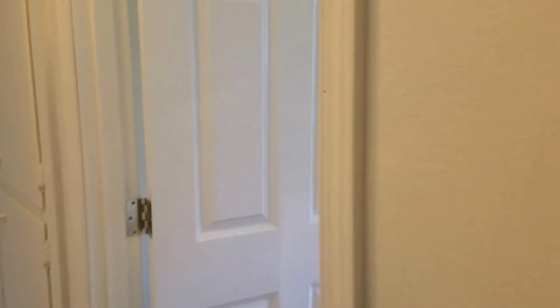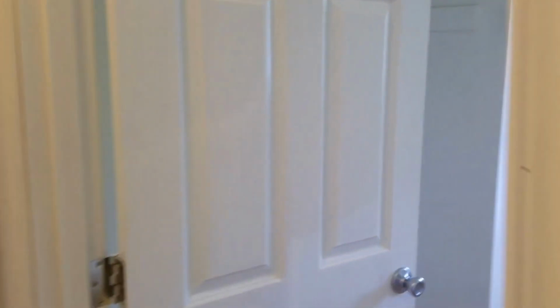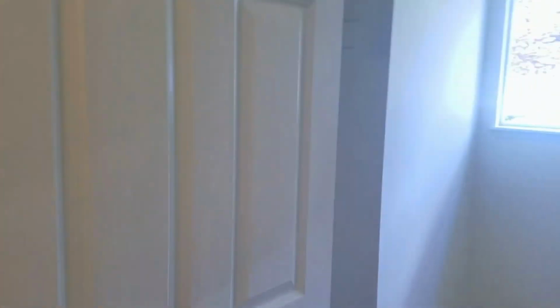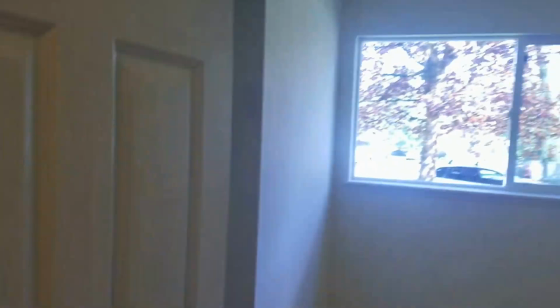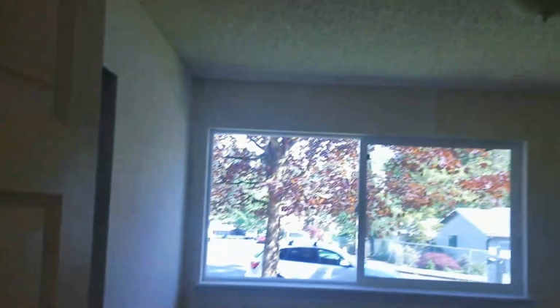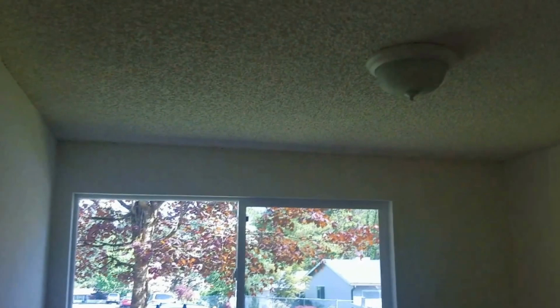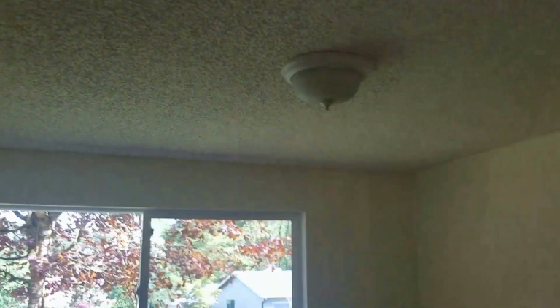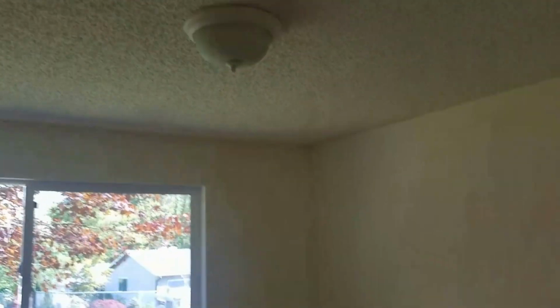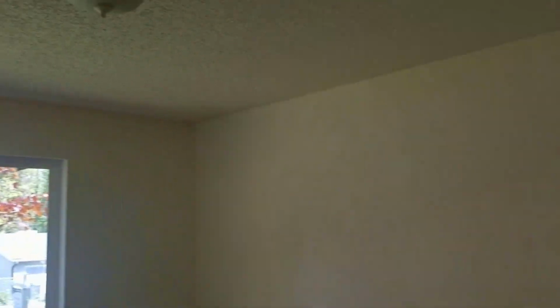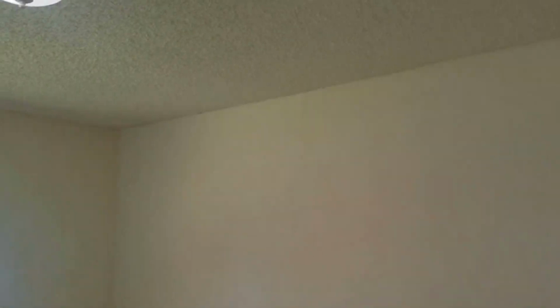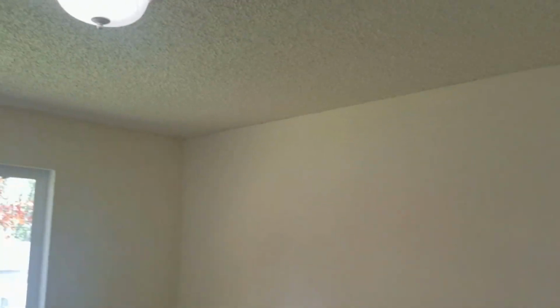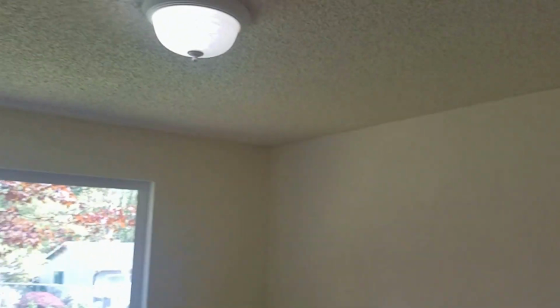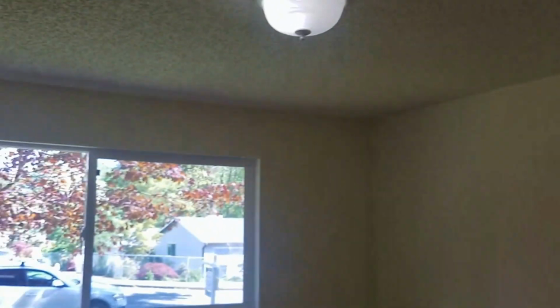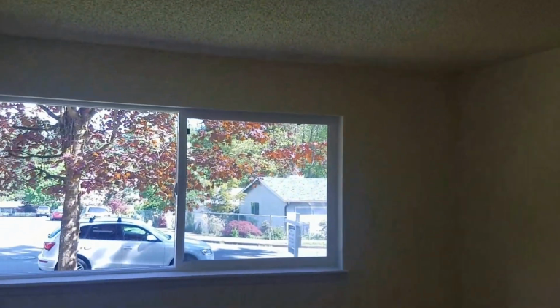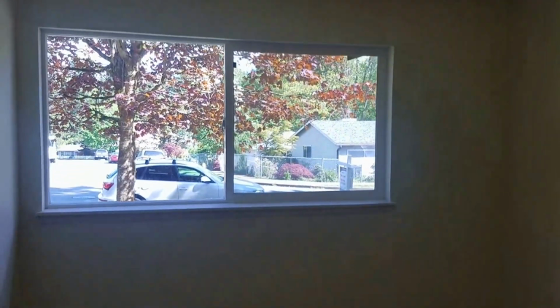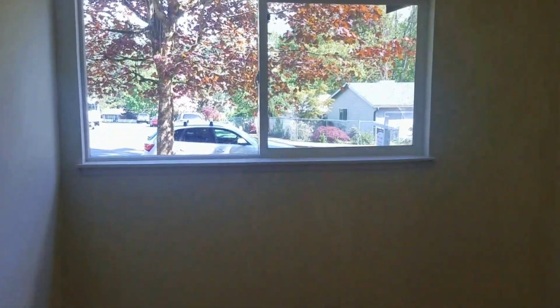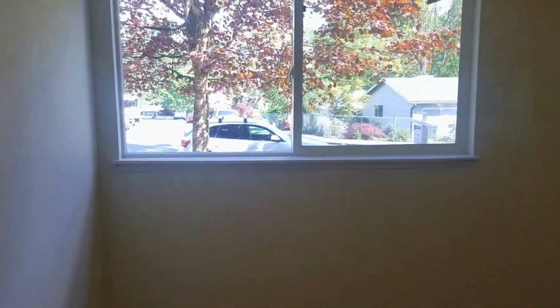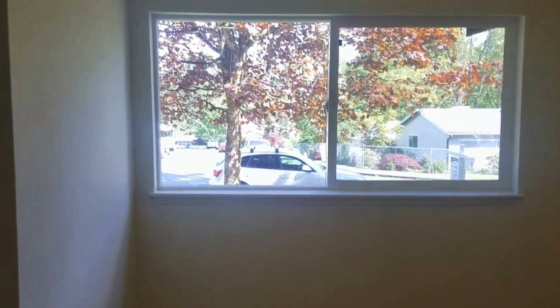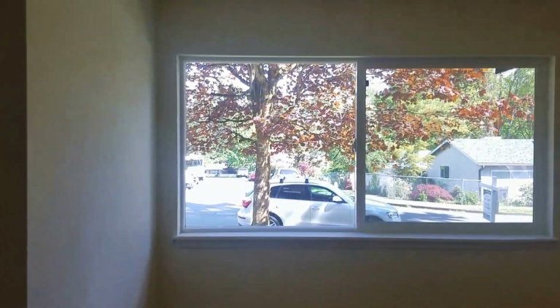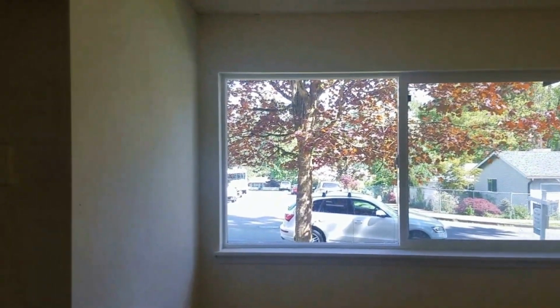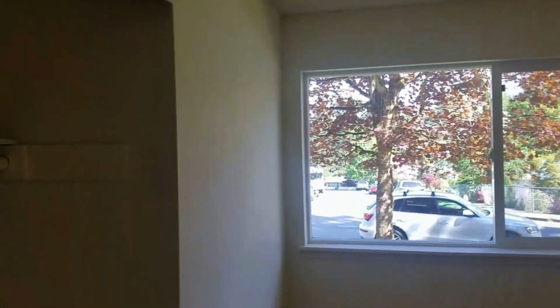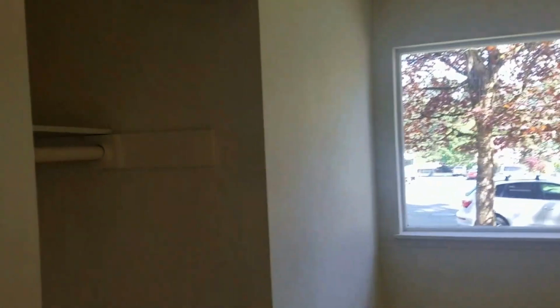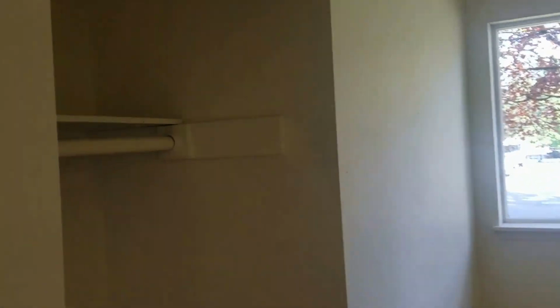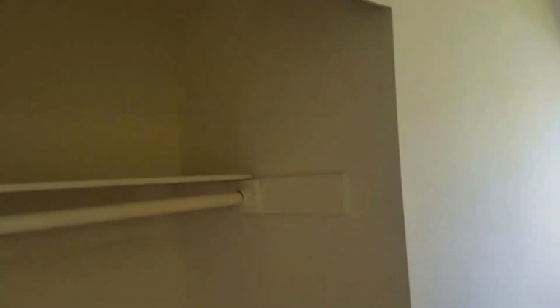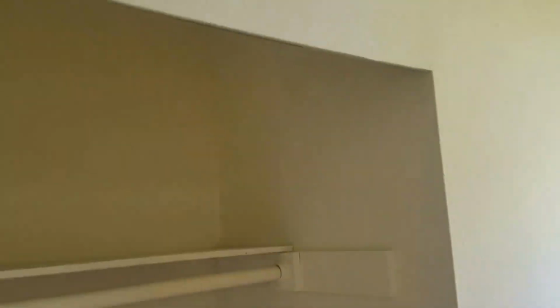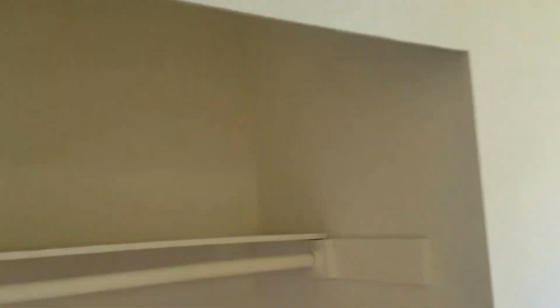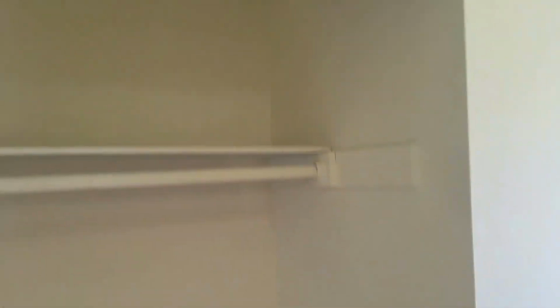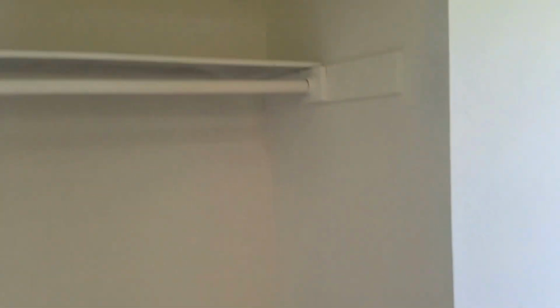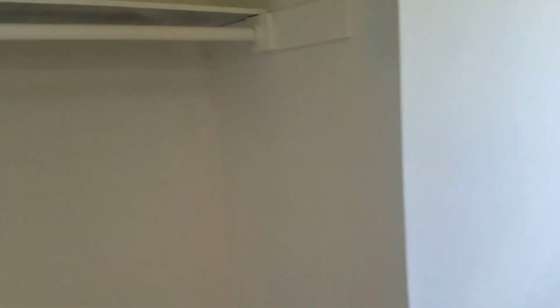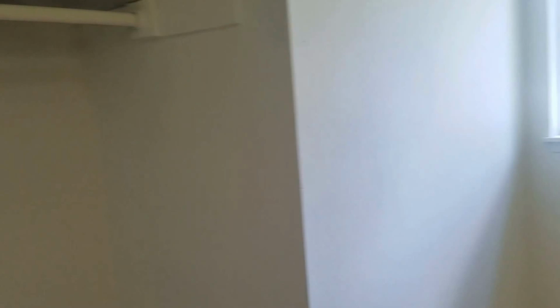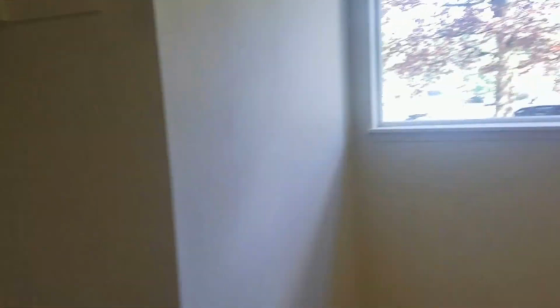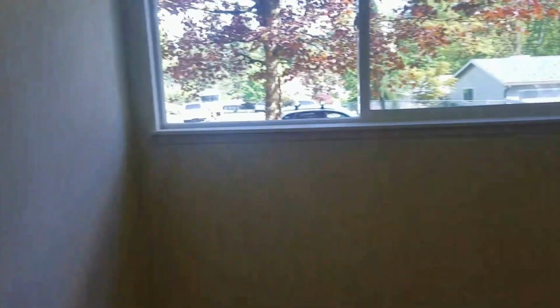Second bedroom. All the bedrooms still have popcorn ceiling. This is facing out and you actually look out to the street. The closet door is also missing here.